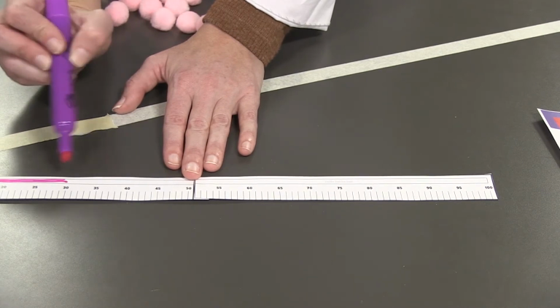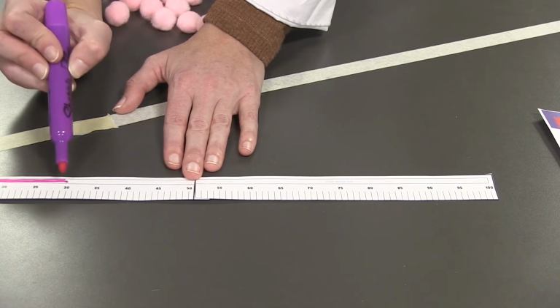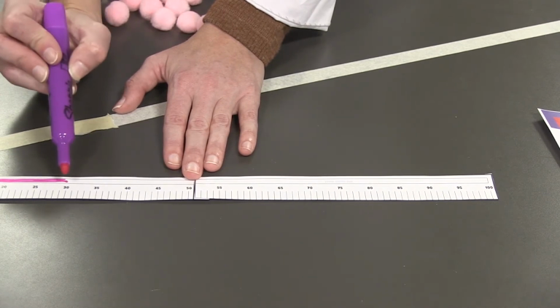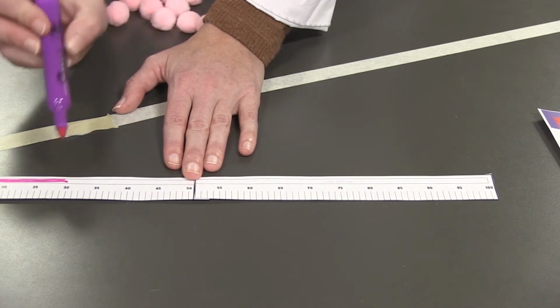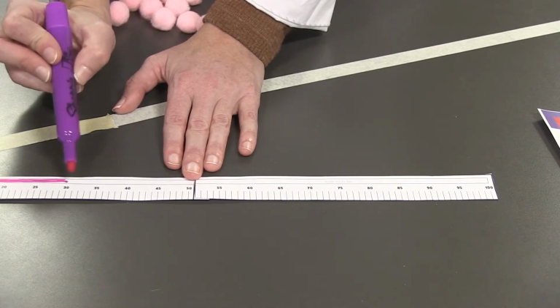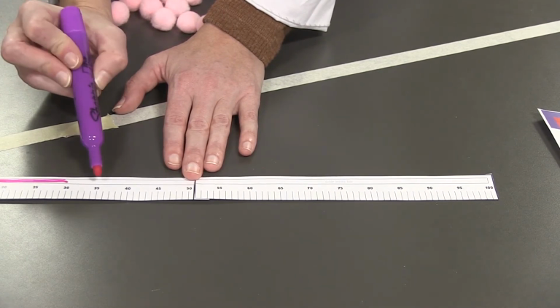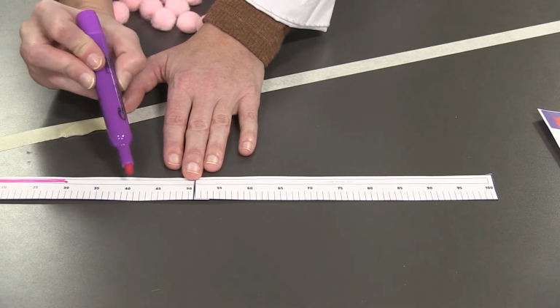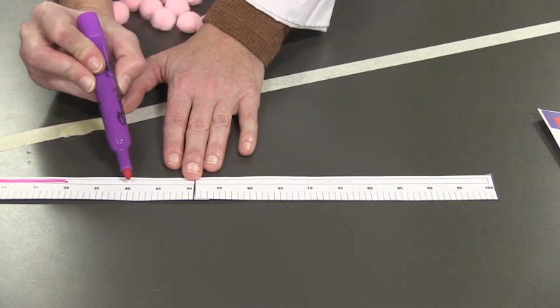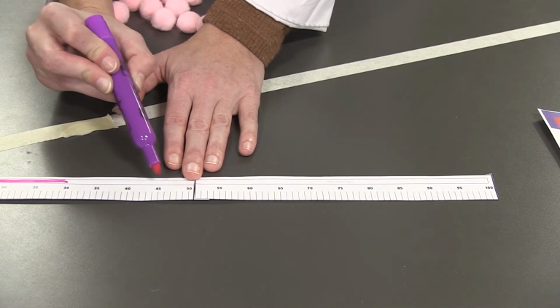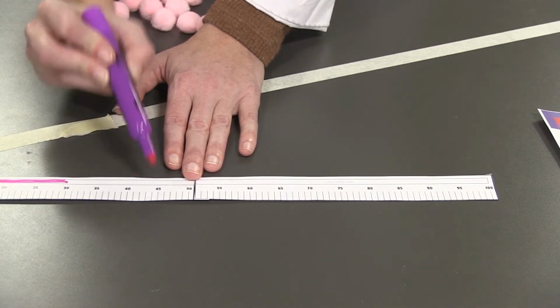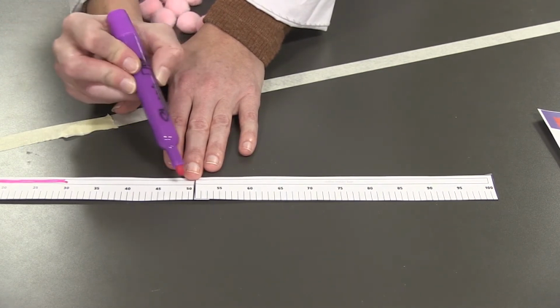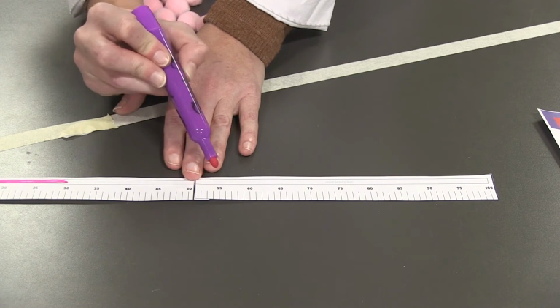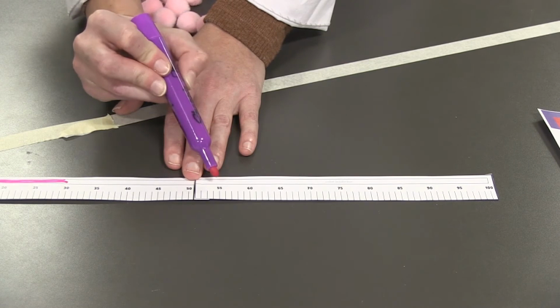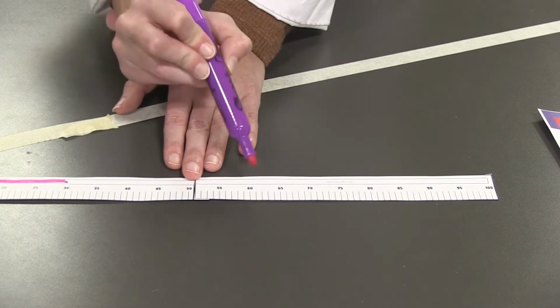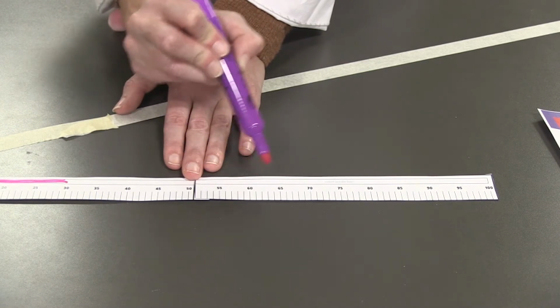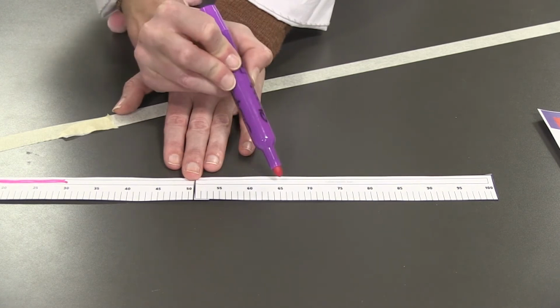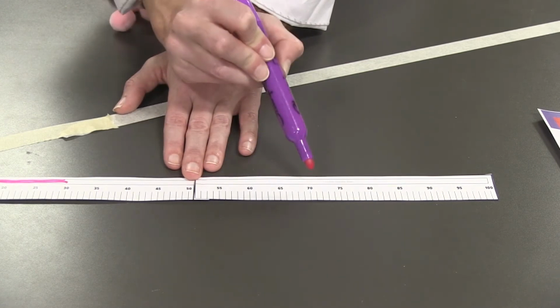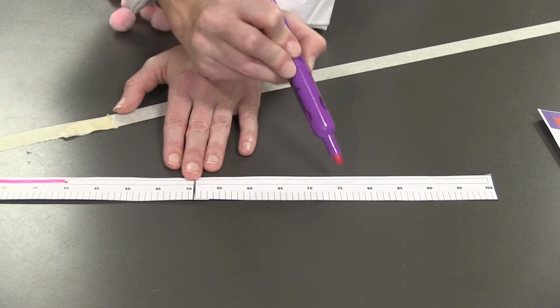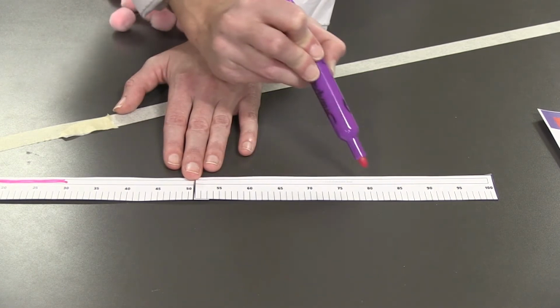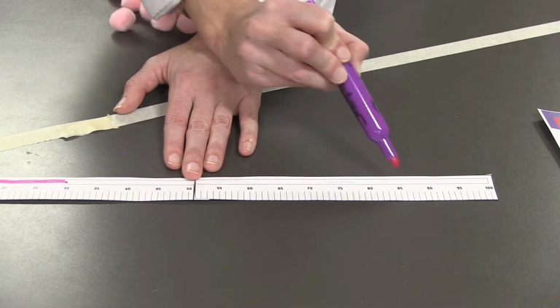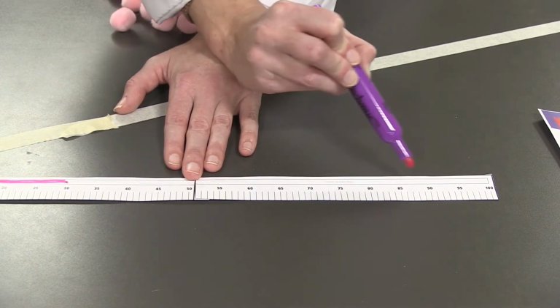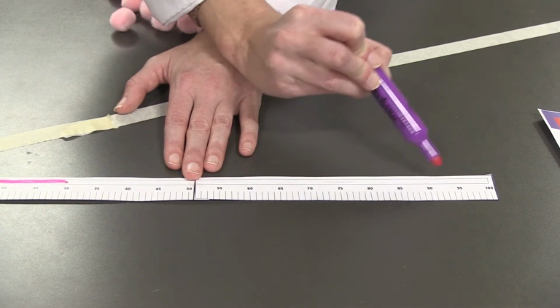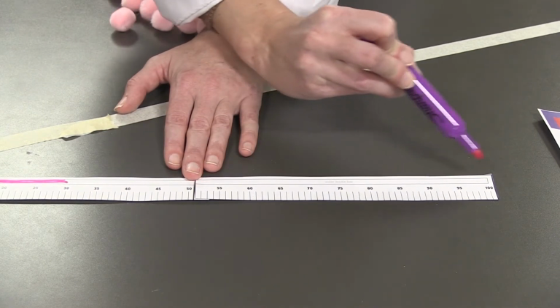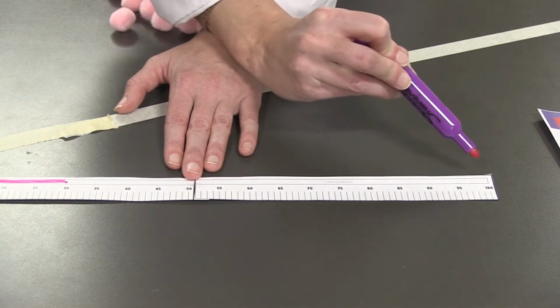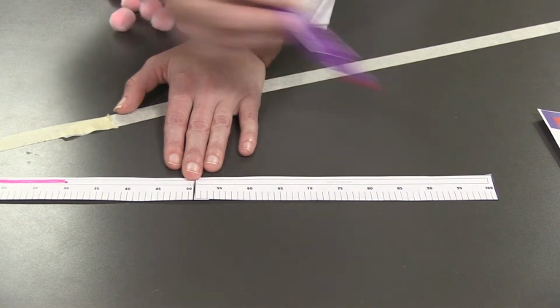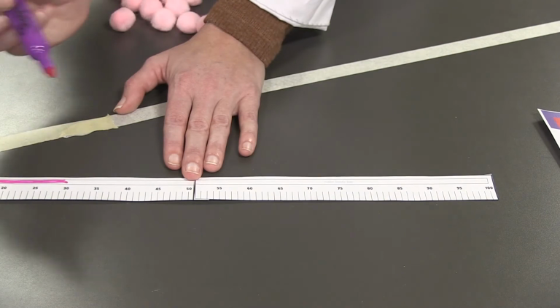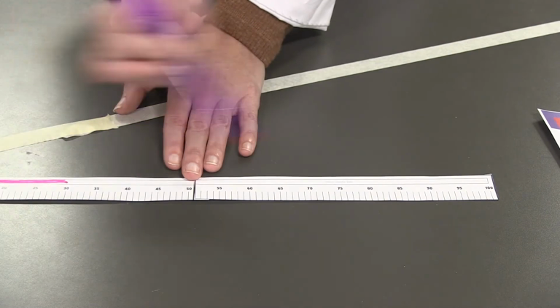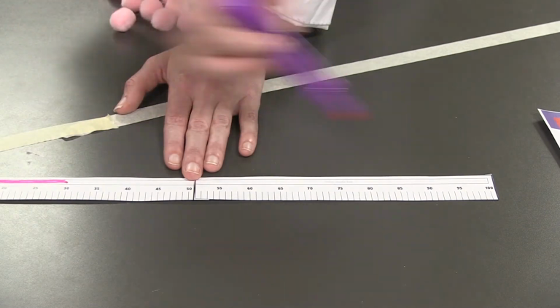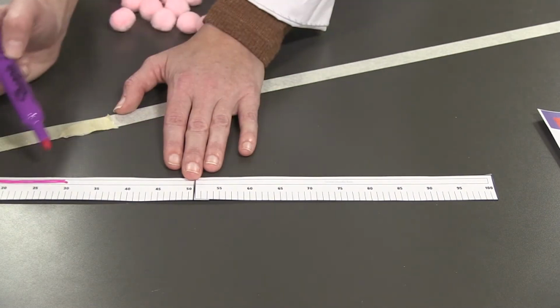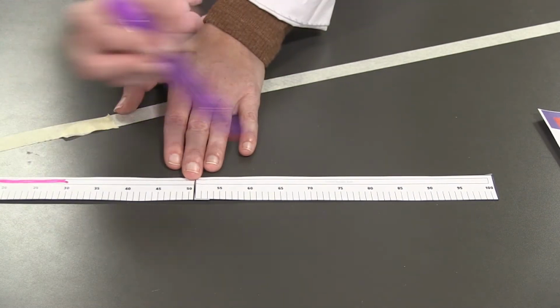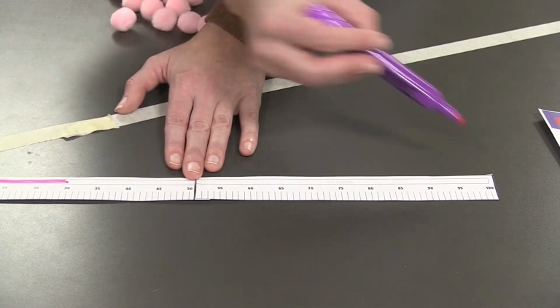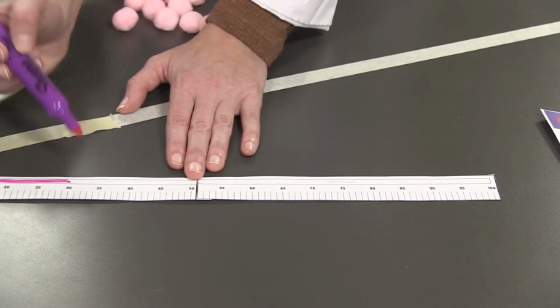So let's count by fives for the rest of the numbers, starting with 30 as zero: 5, 10, 15, 20, 25, 30, 35, 40, 45, 50, 55, 60, 65, 70. So when we count by fives, we can see that we have 70 left.